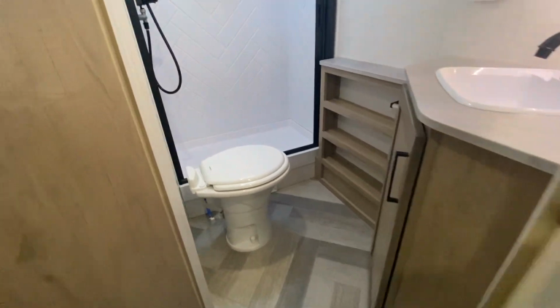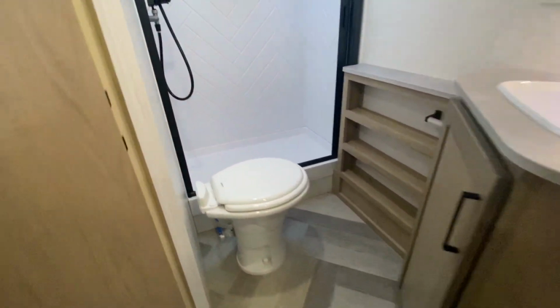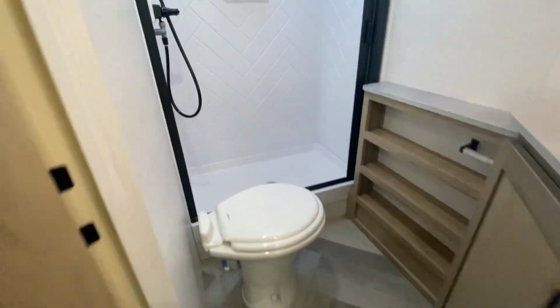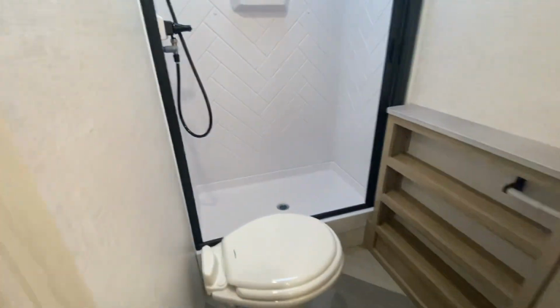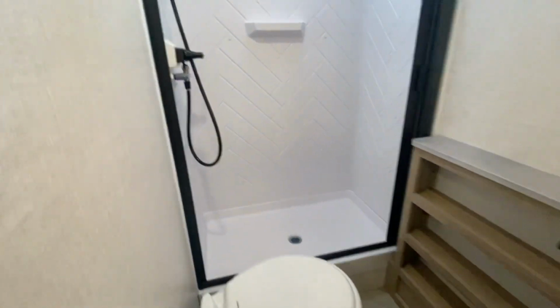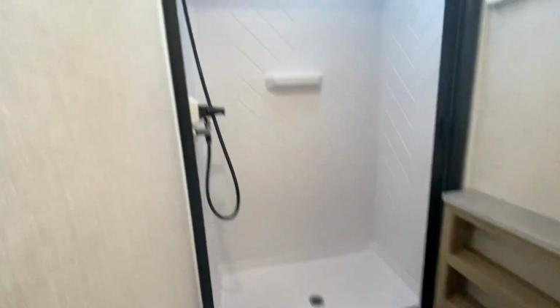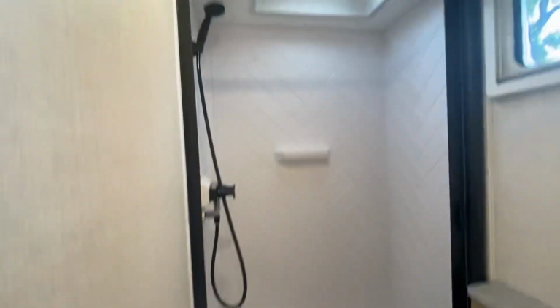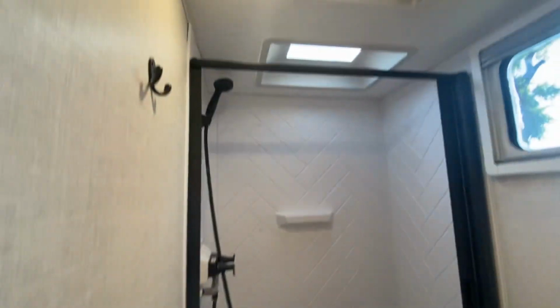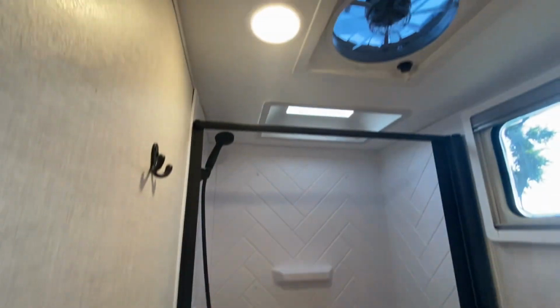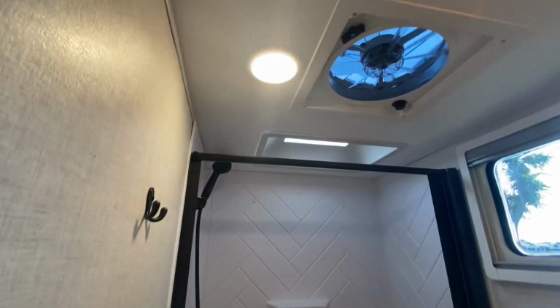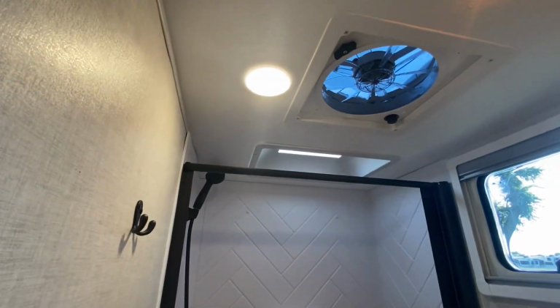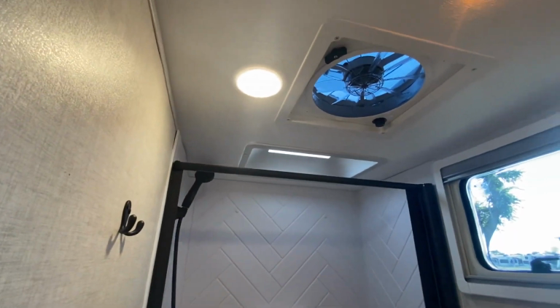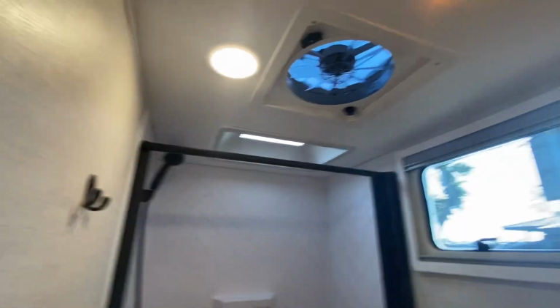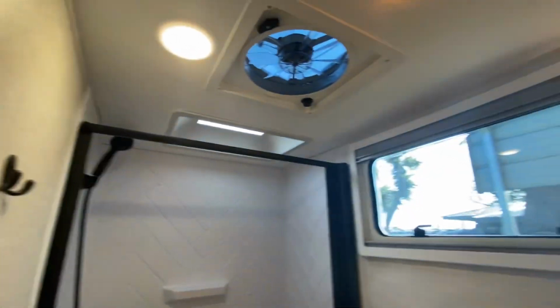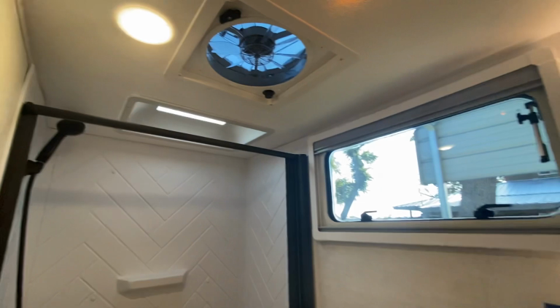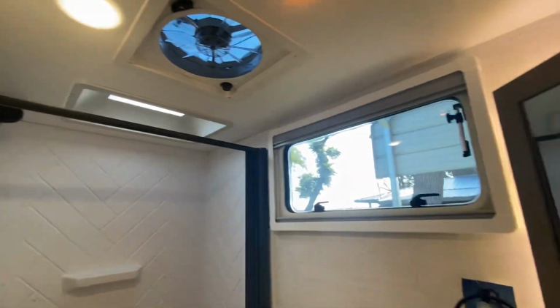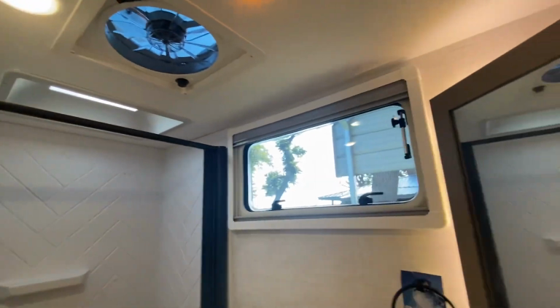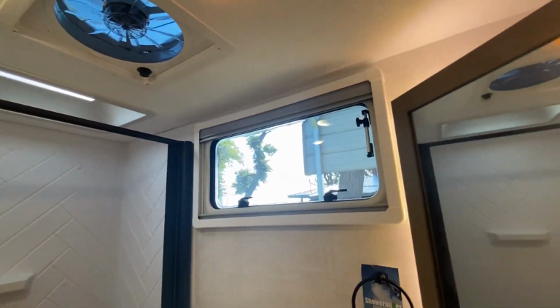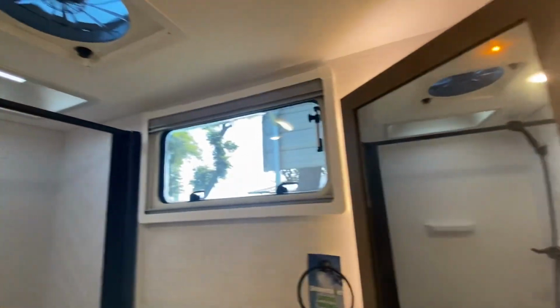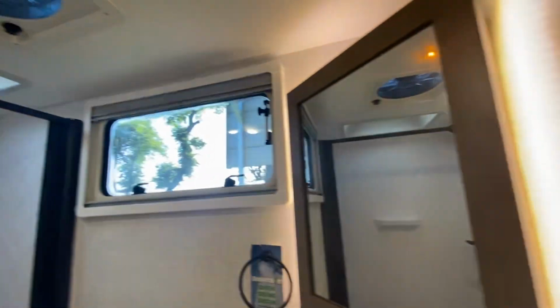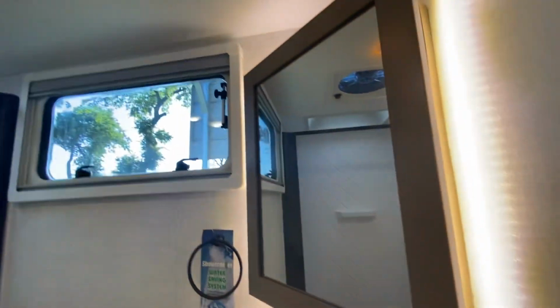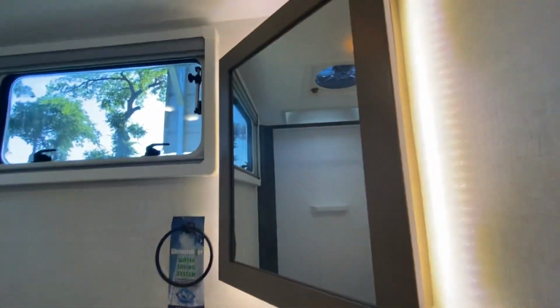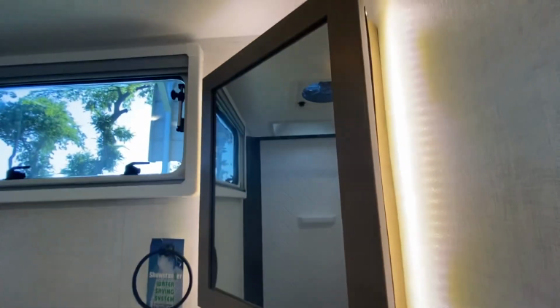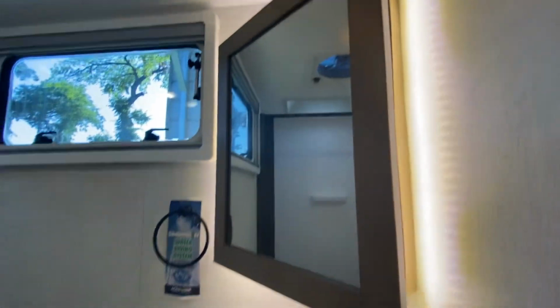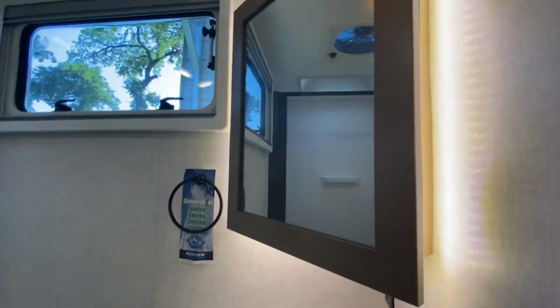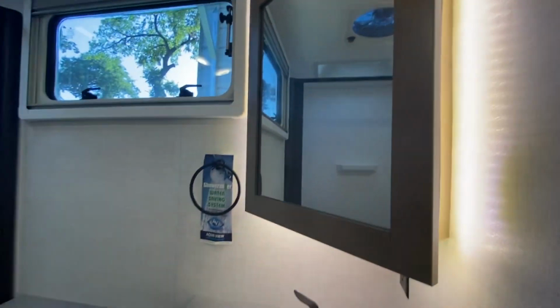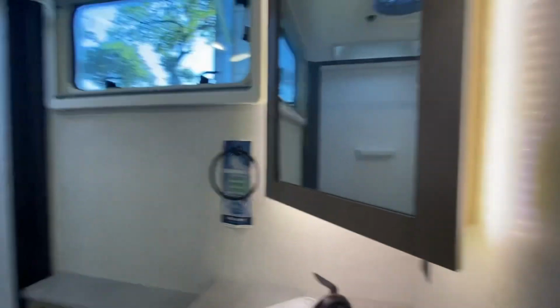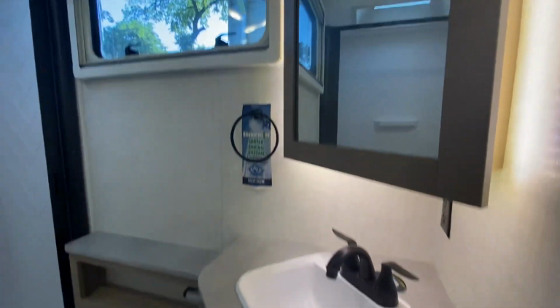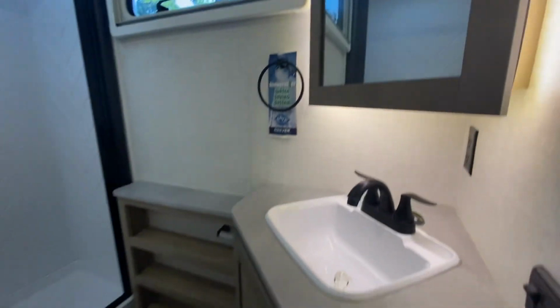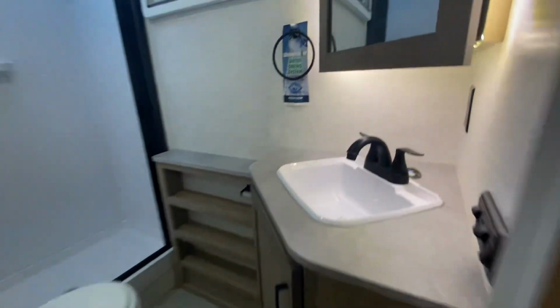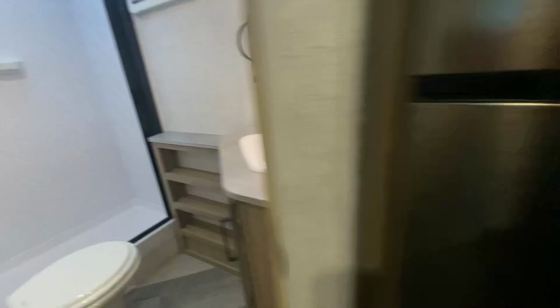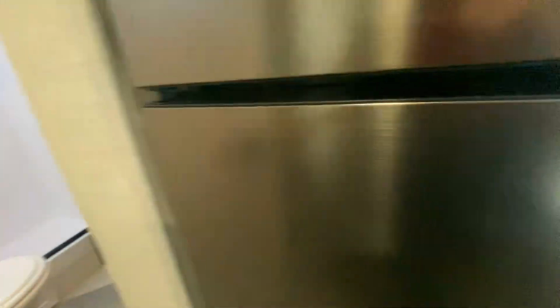Porcelain toilet — nice, large. Shower stall window. Accent lighting. Everything you need.